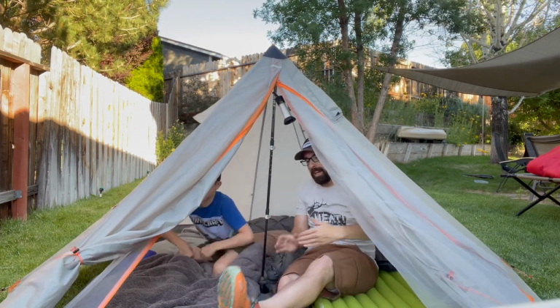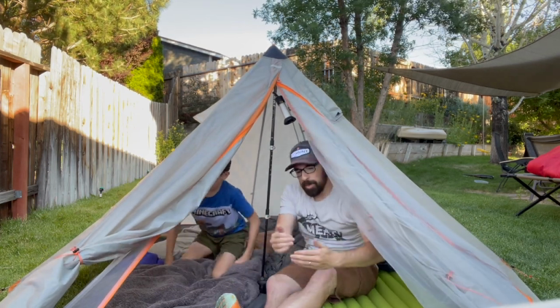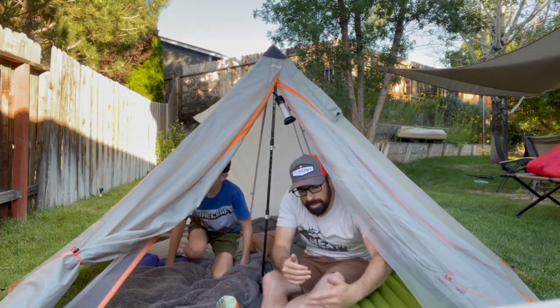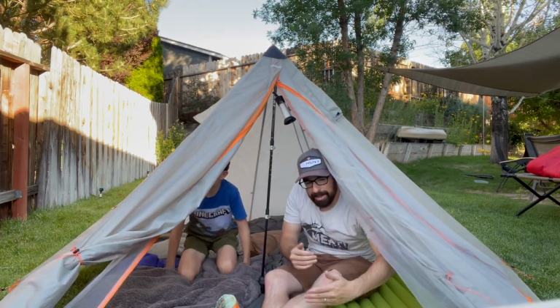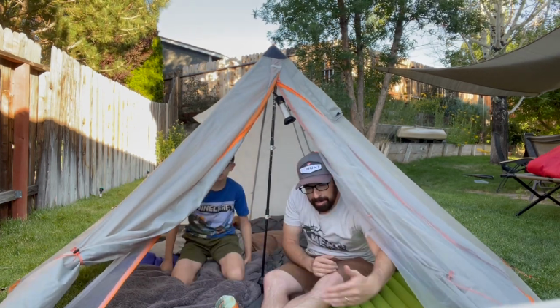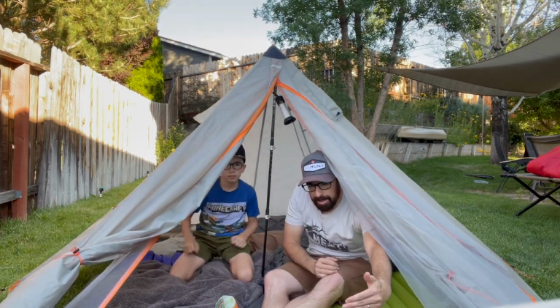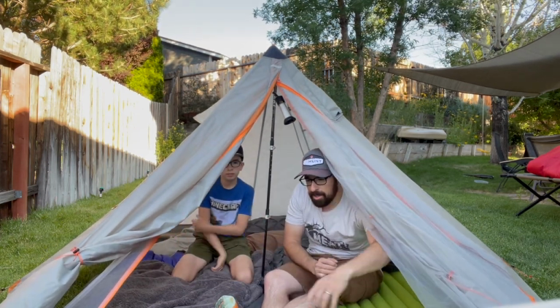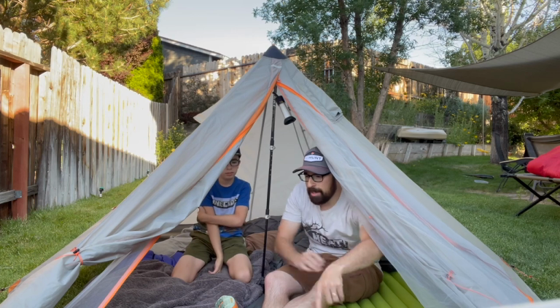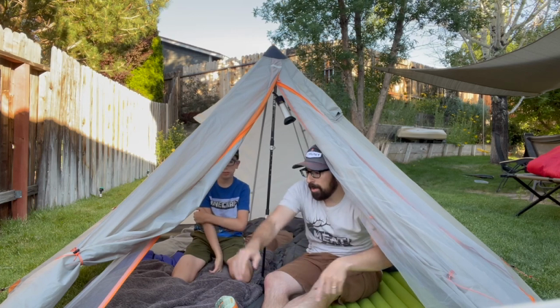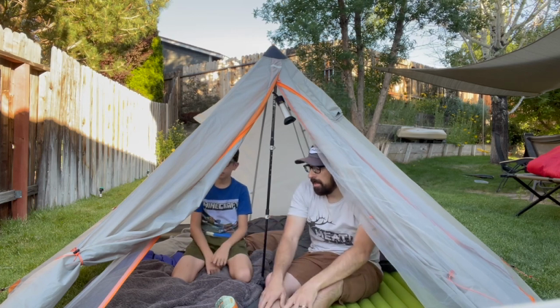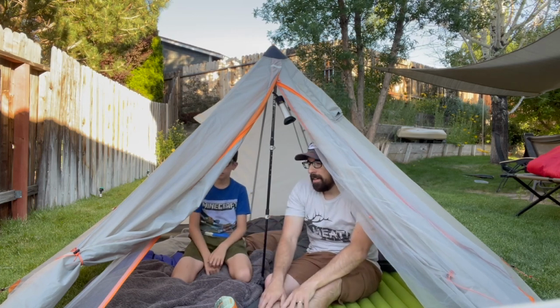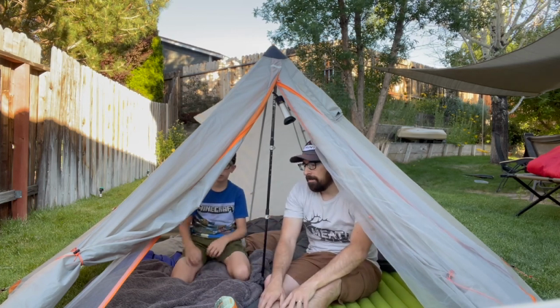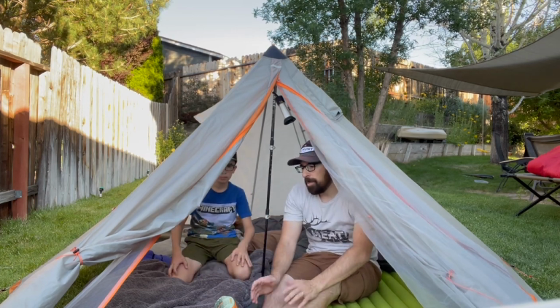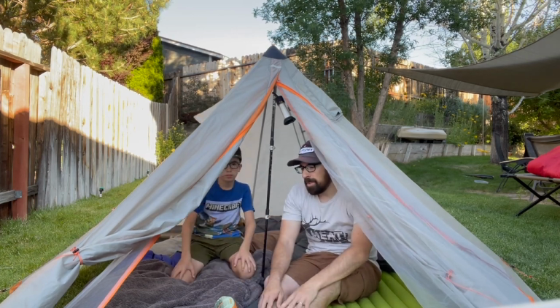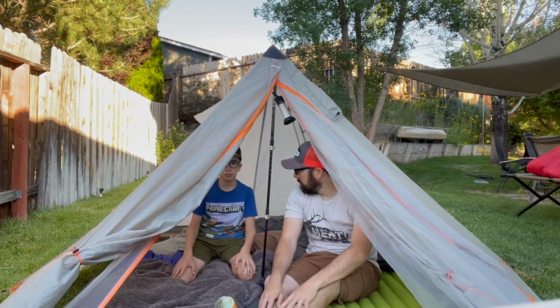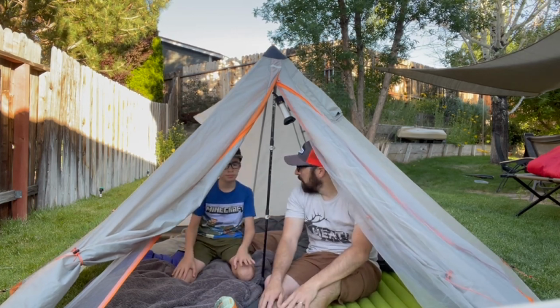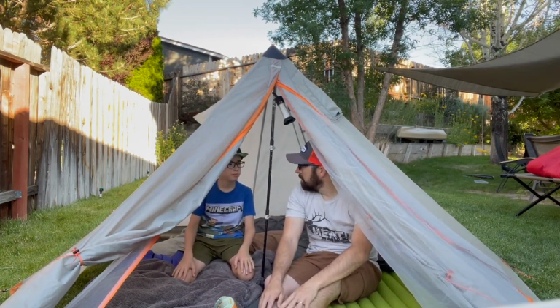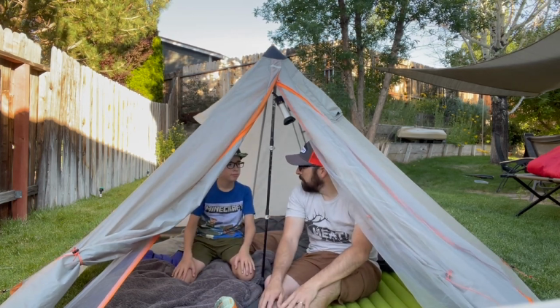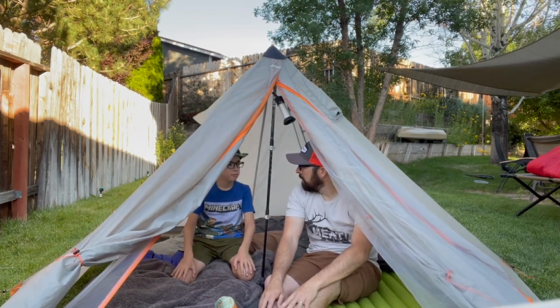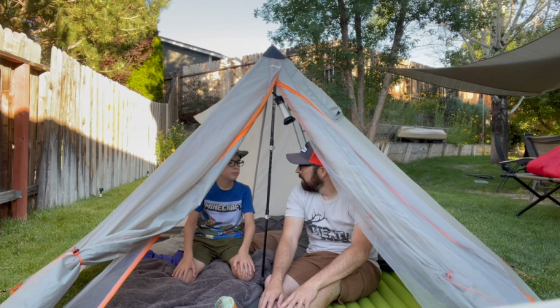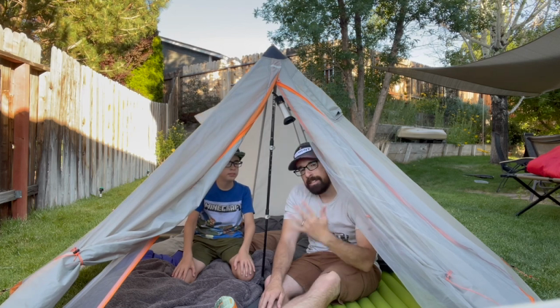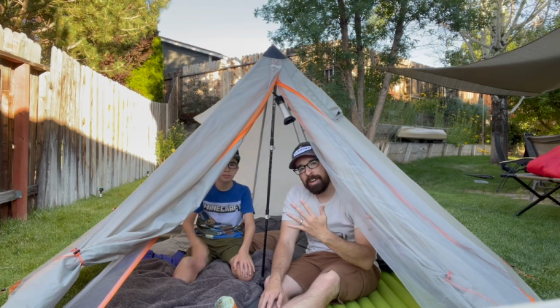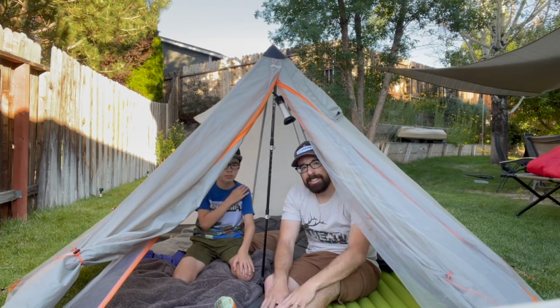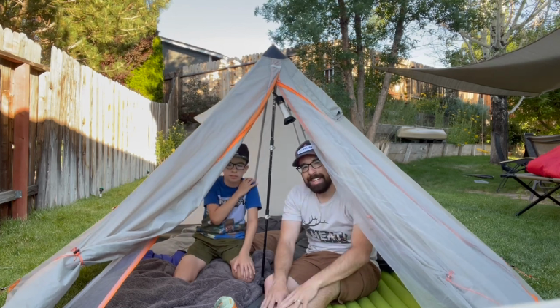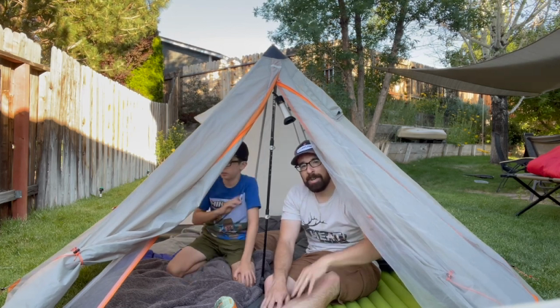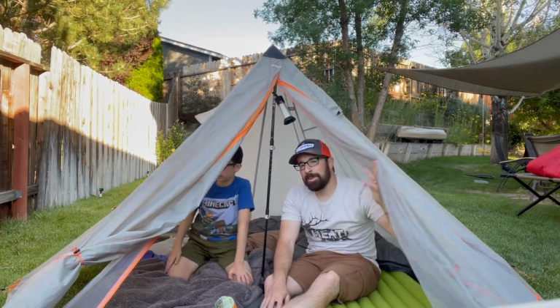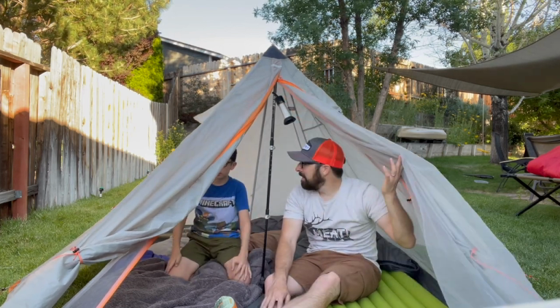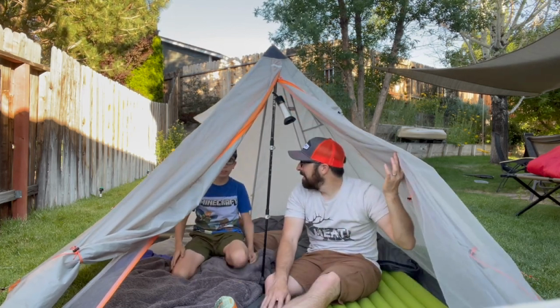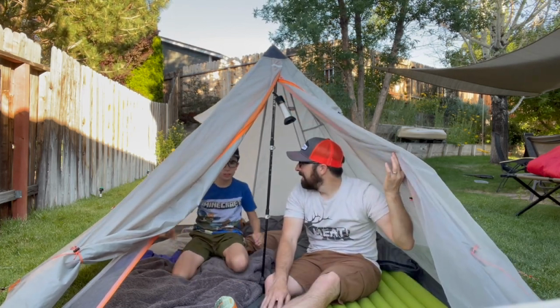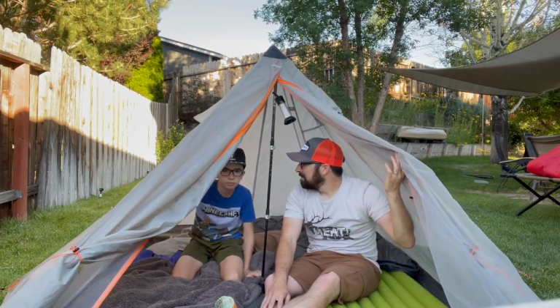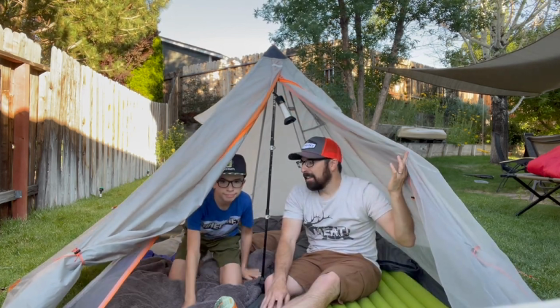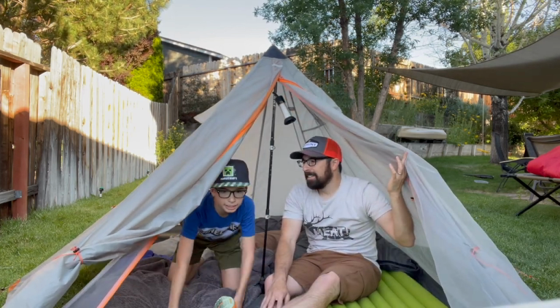I've got room when I lay down to still put my gear in the front. With two people we still got room for us. Day five in the Rincon — what do you think? It's good. You like it? Yes. Easy setup? Yeah.